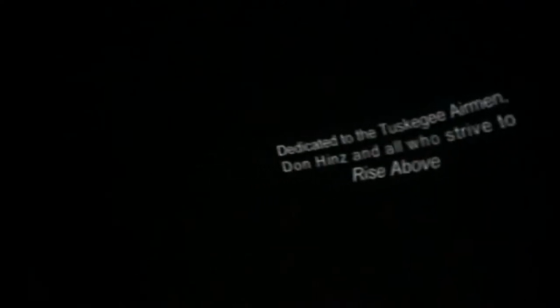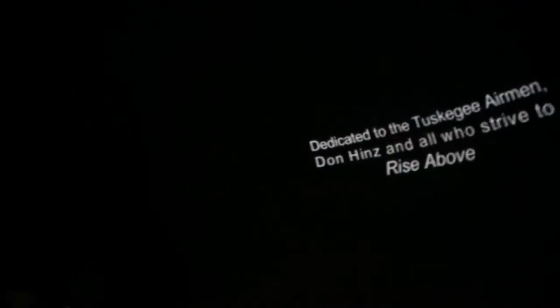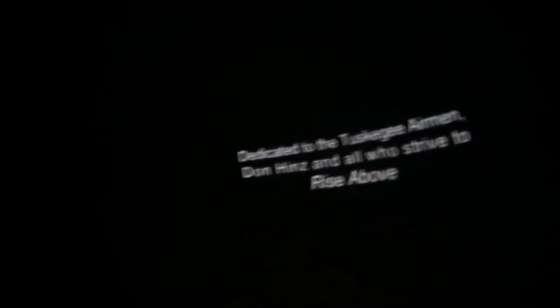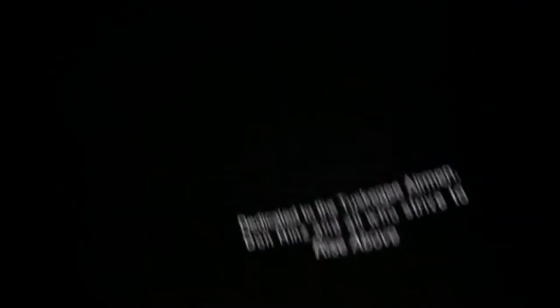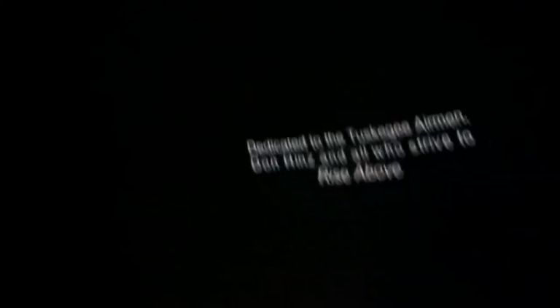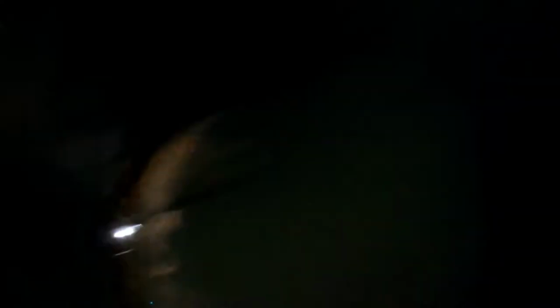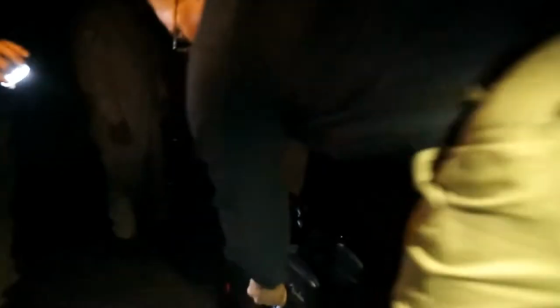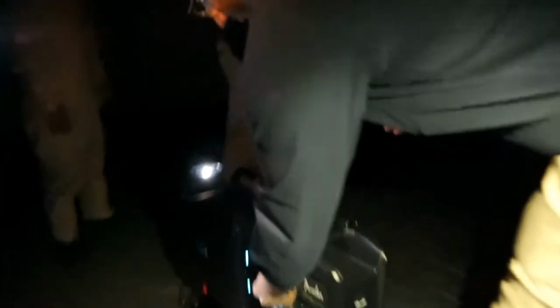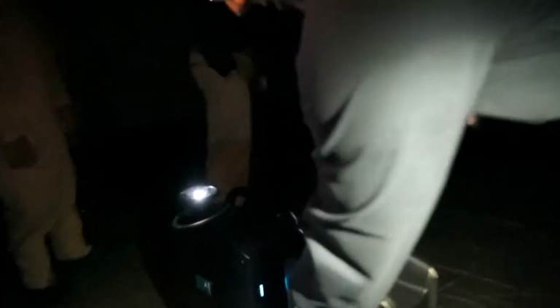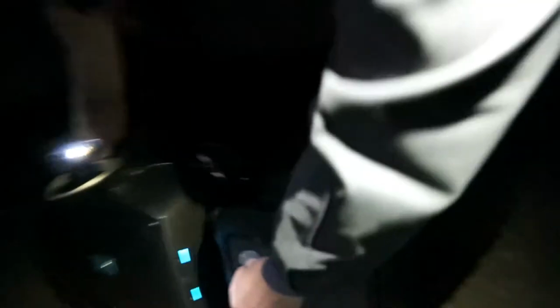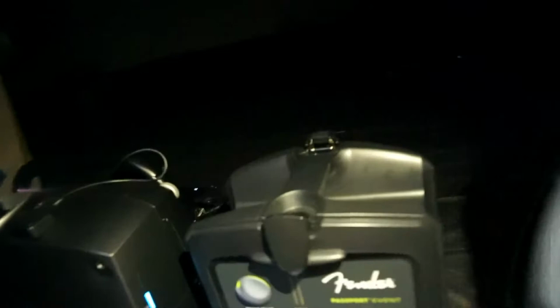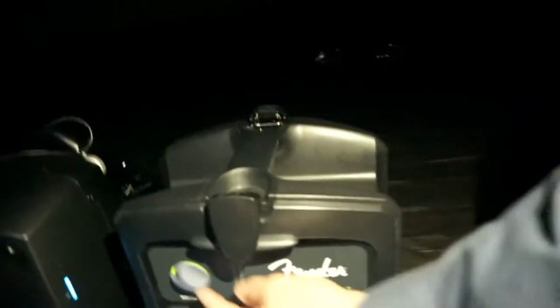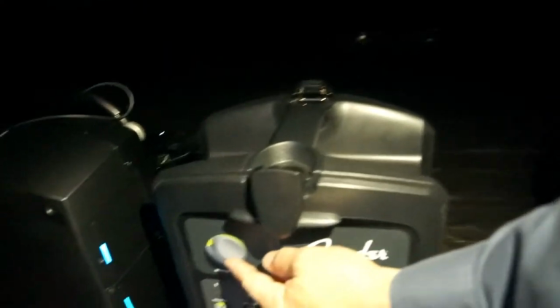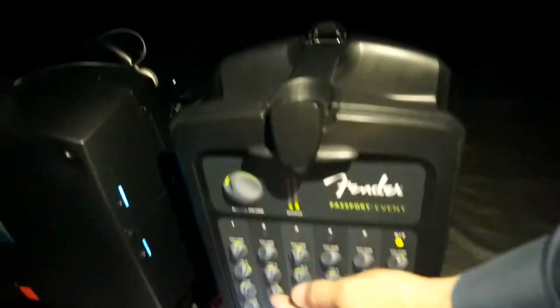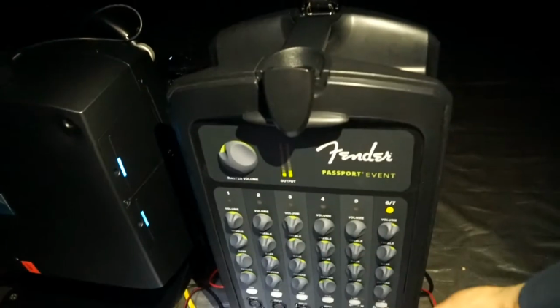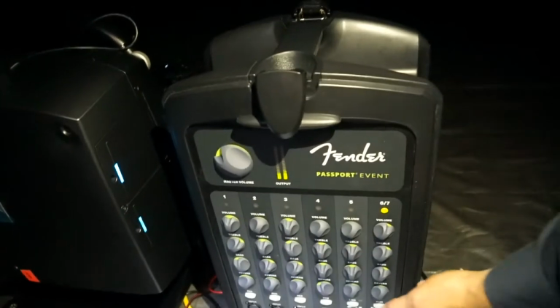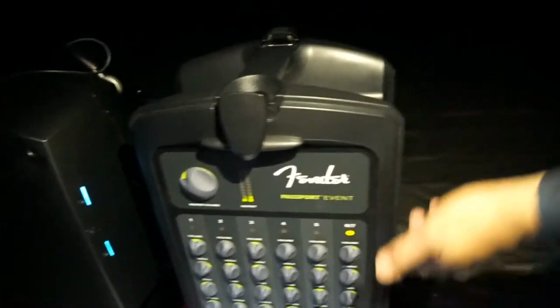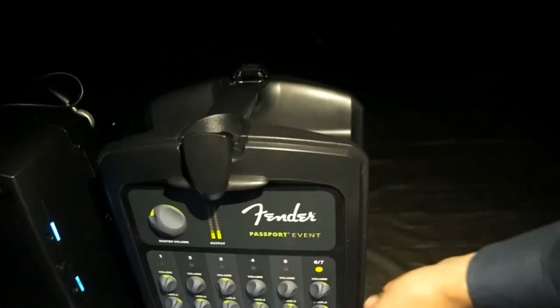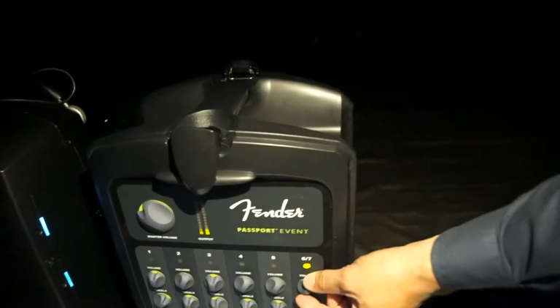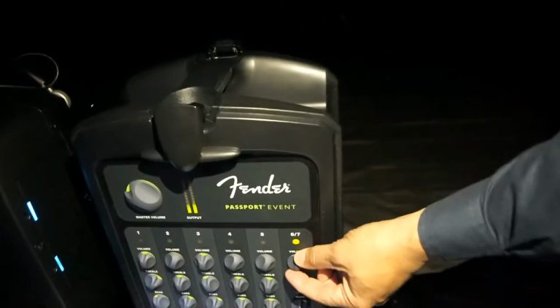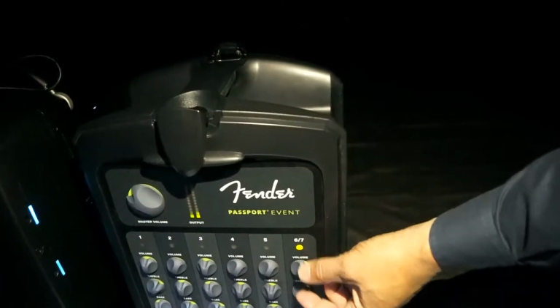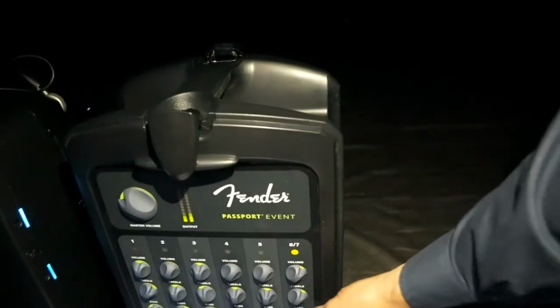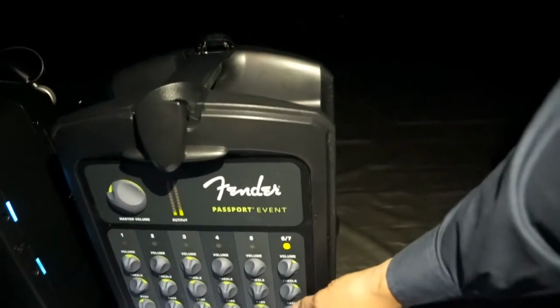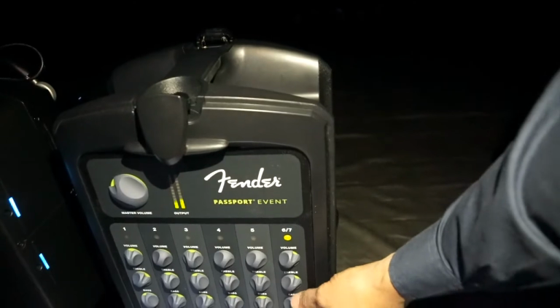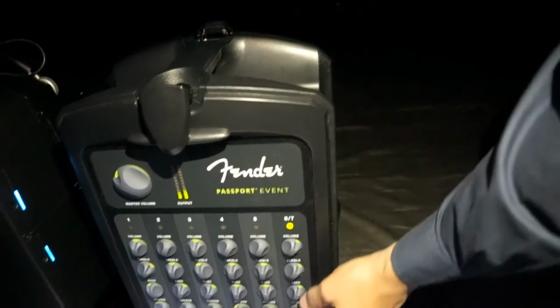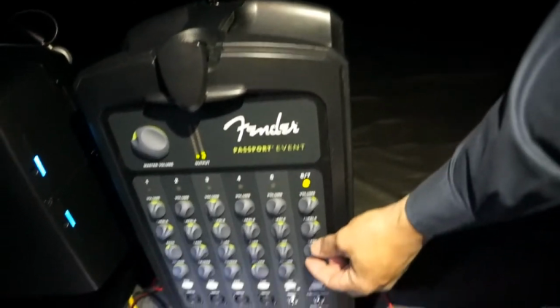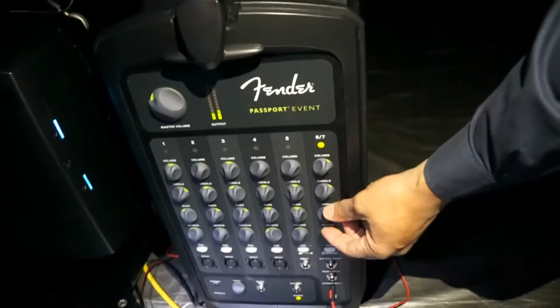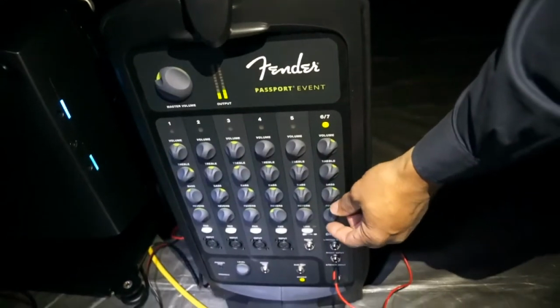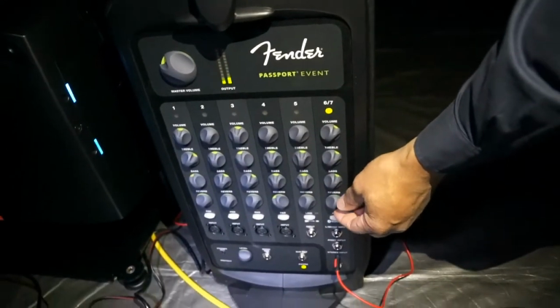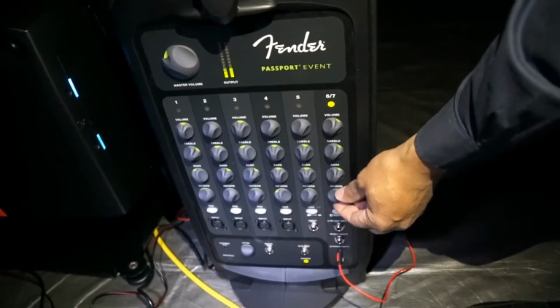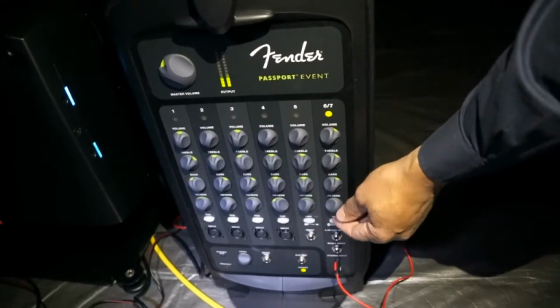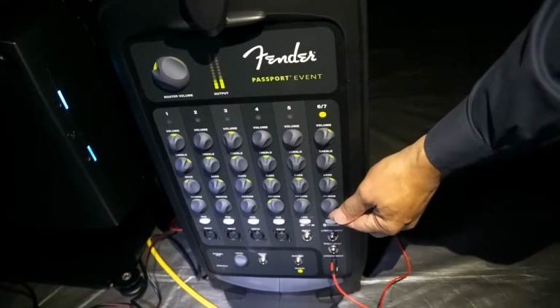You have live controls on the front of the stereo system. You have a master volume for the stereo system on just that one channel. You can also change the reverb and the bass.